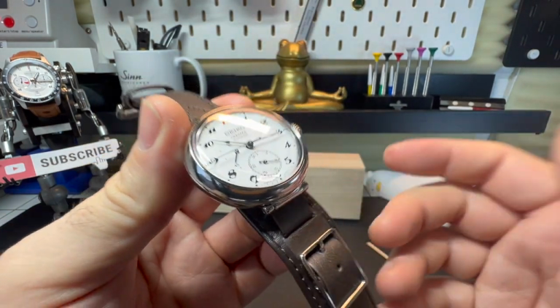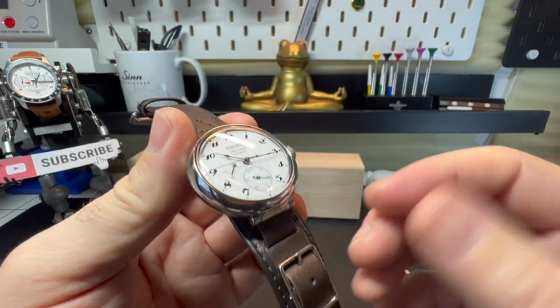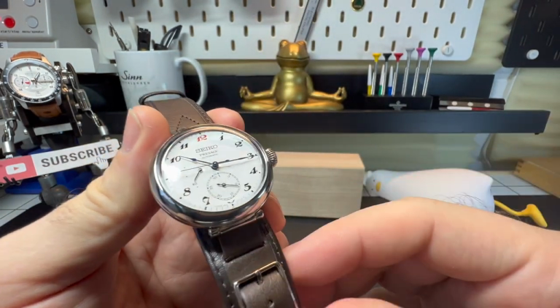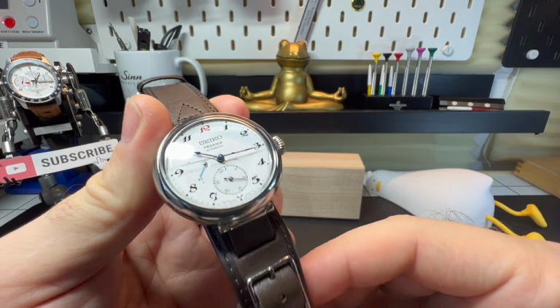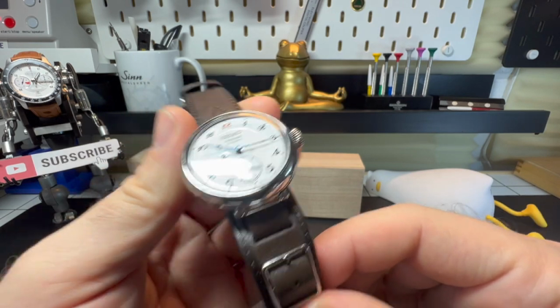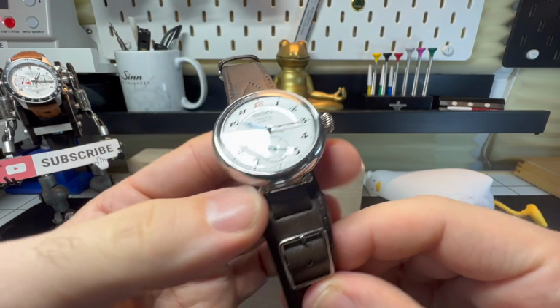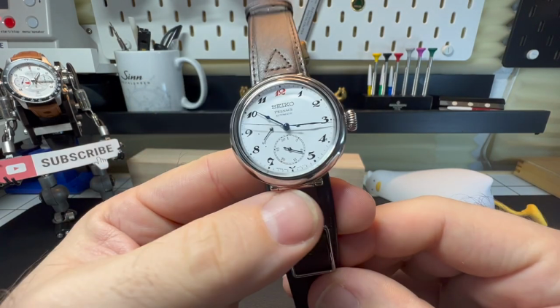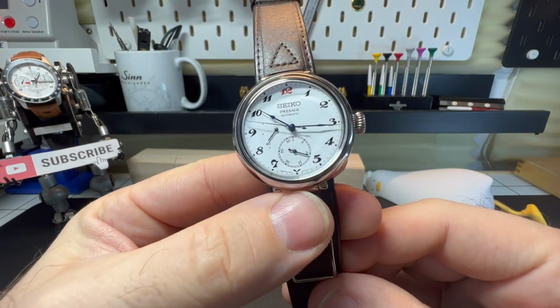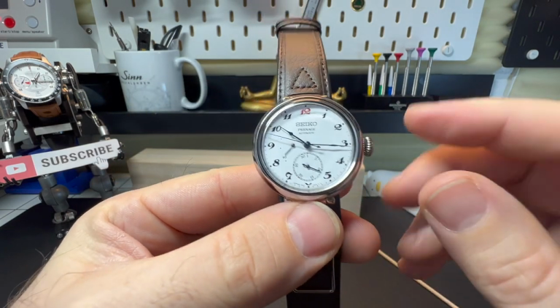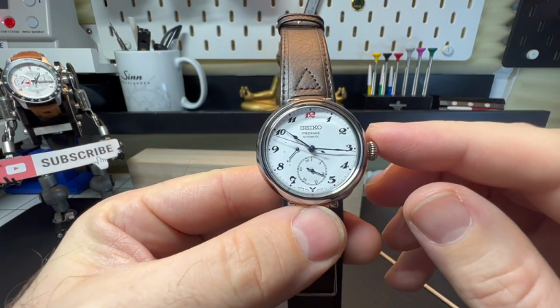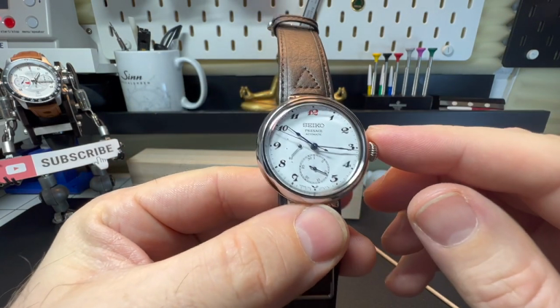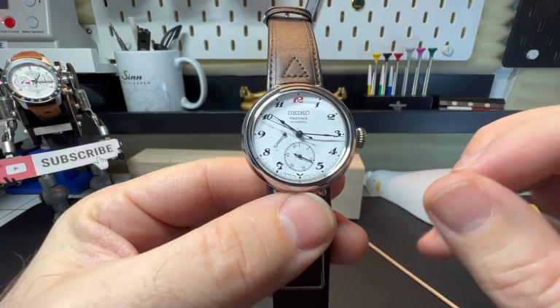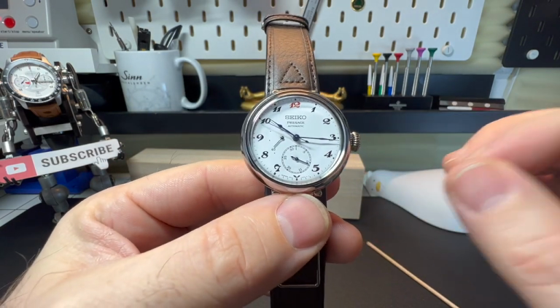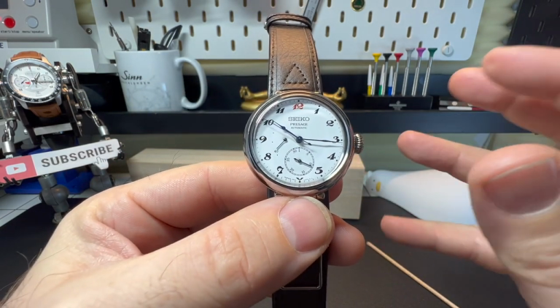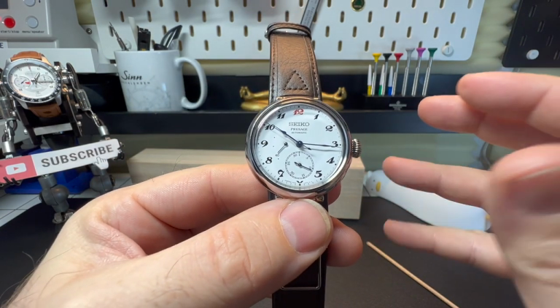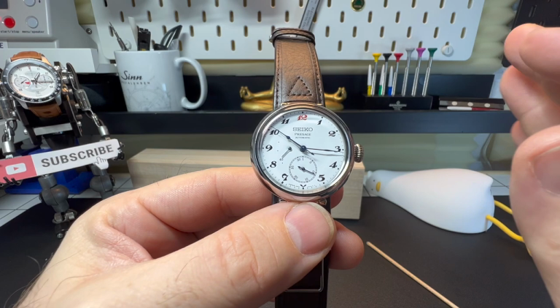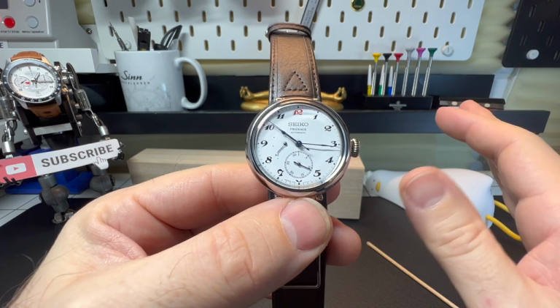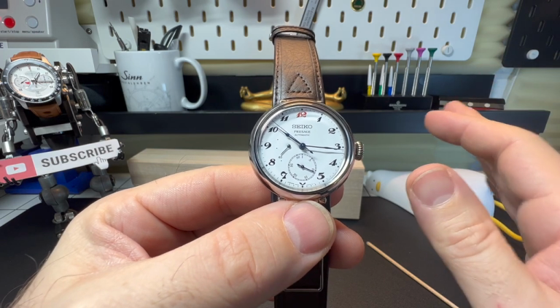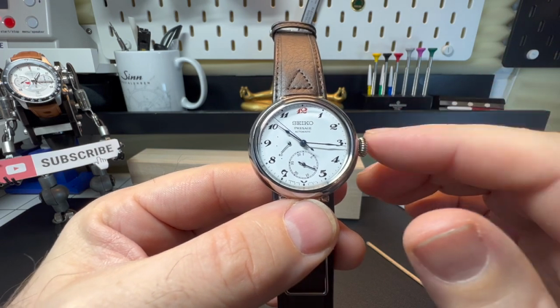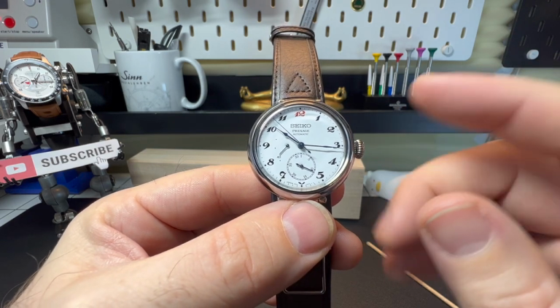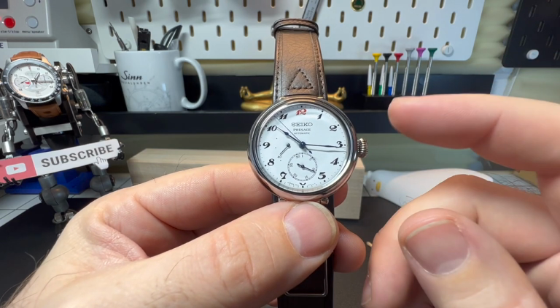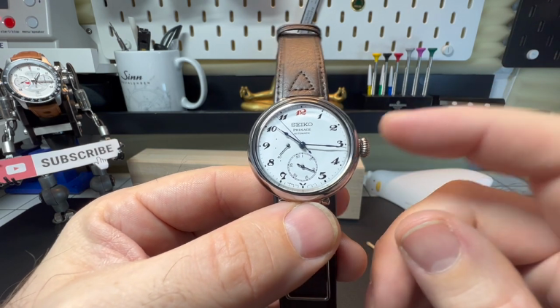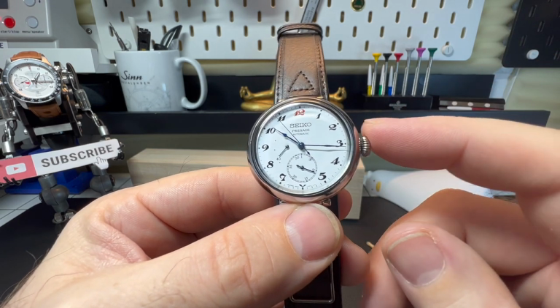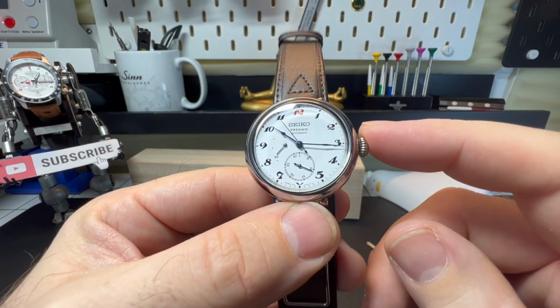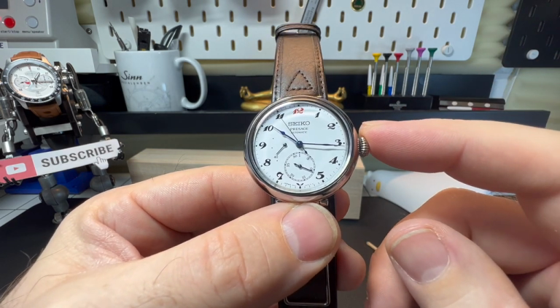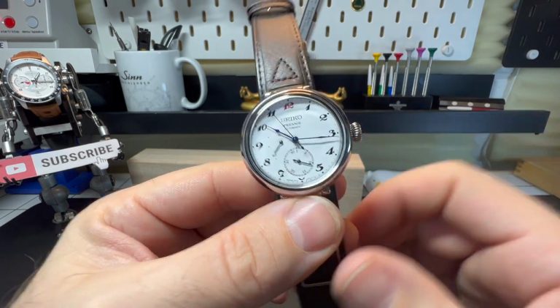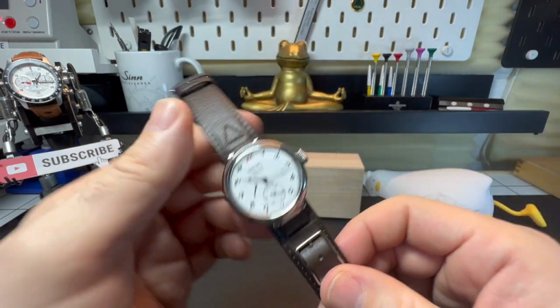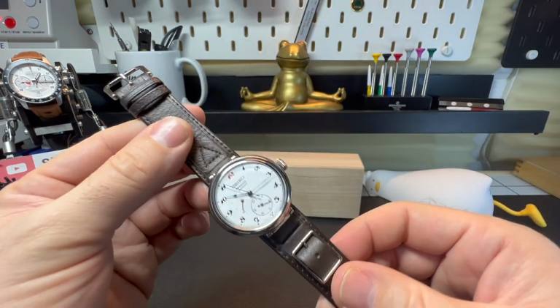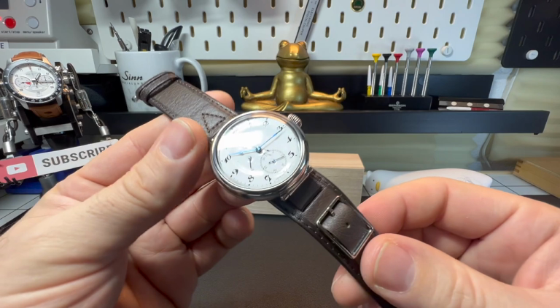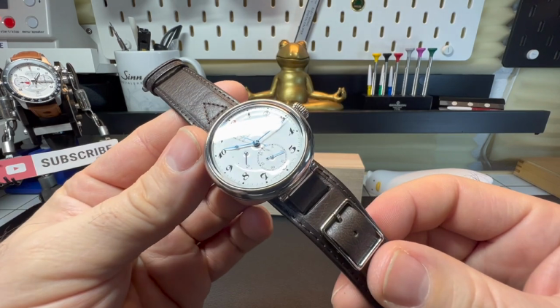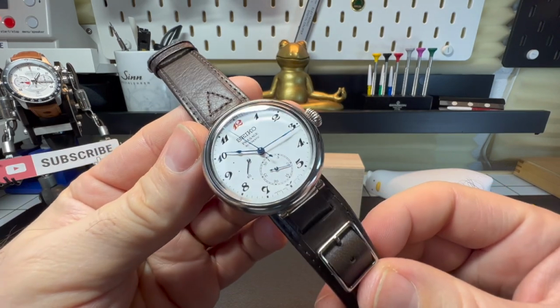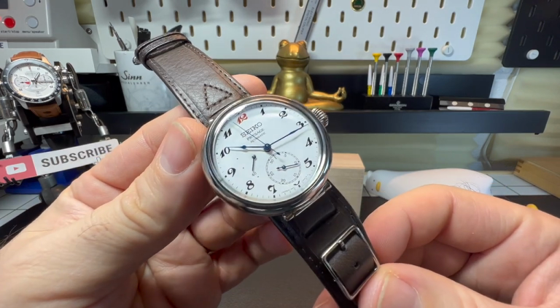But will it sell? Would you guys be interested in a watch like this? It's definitely different from the norm. I personally think it's absolutely stunning, but let me know in the comments below what you guys think.